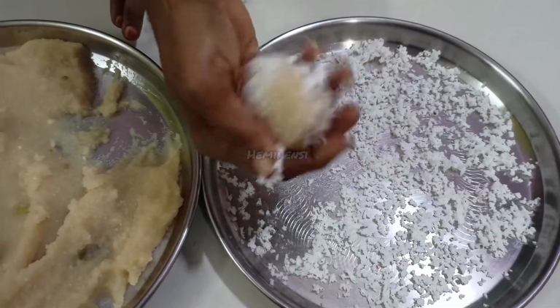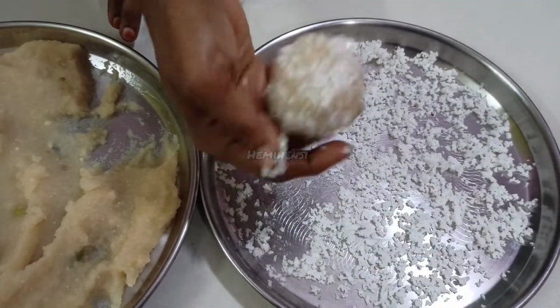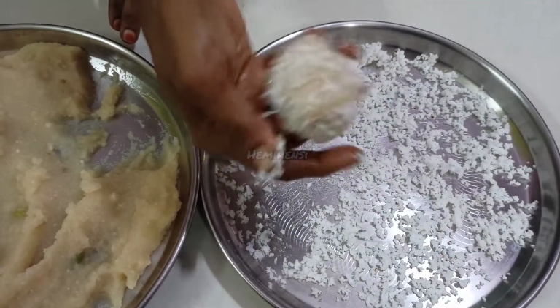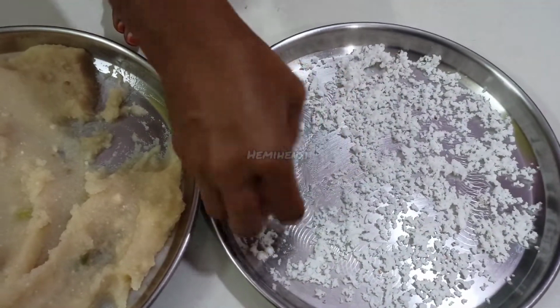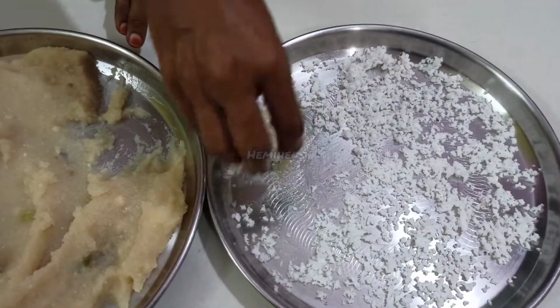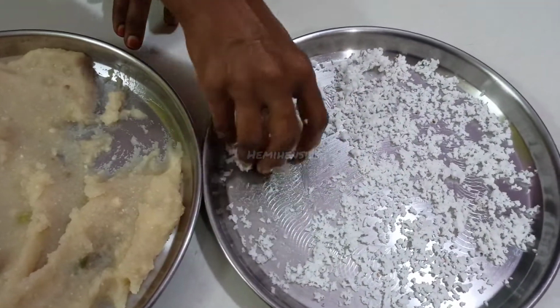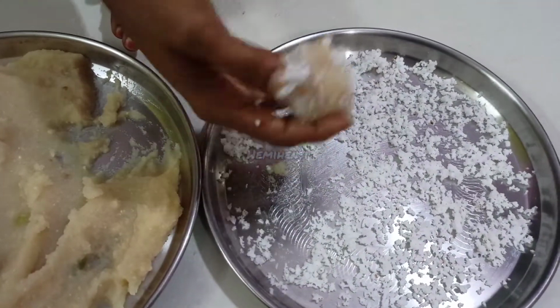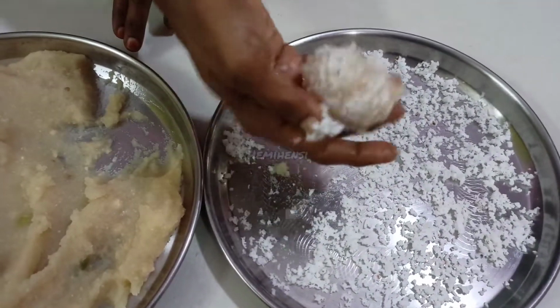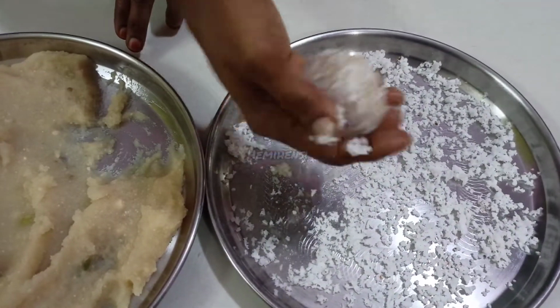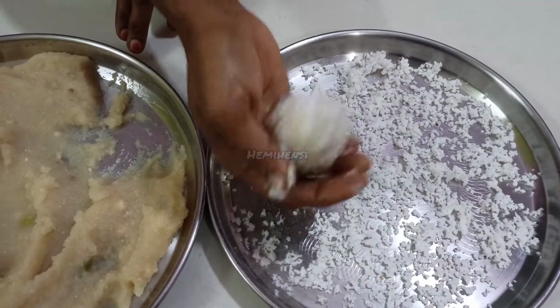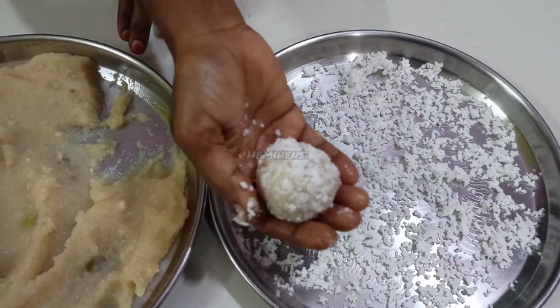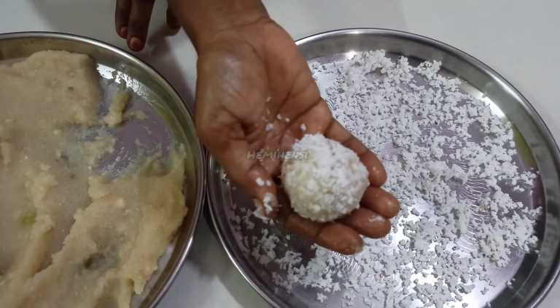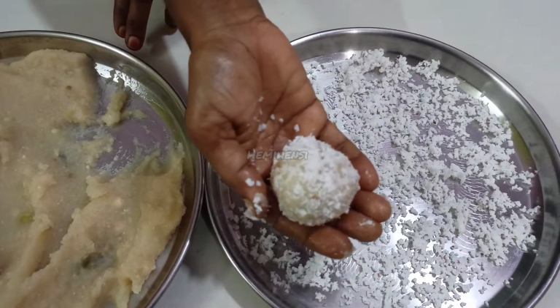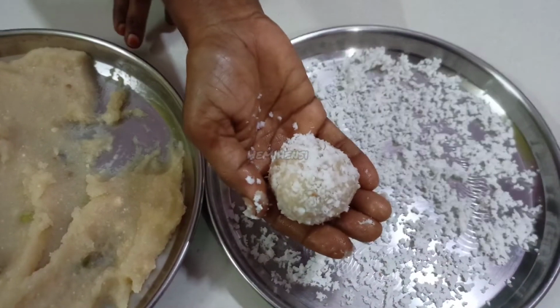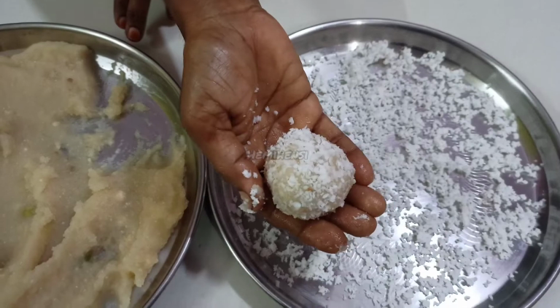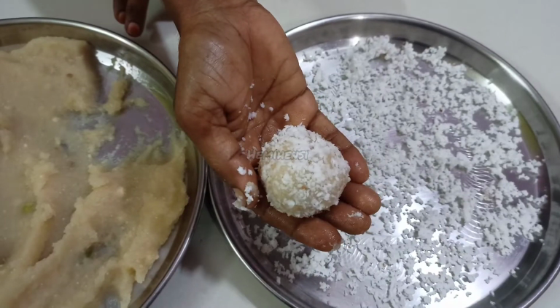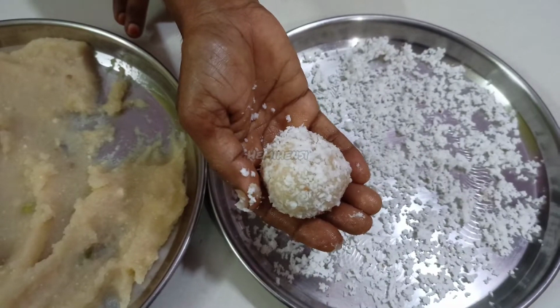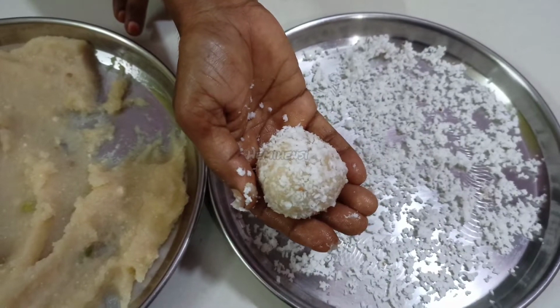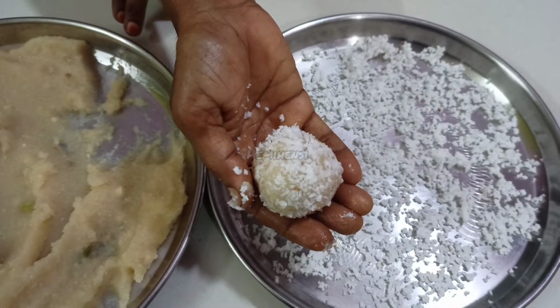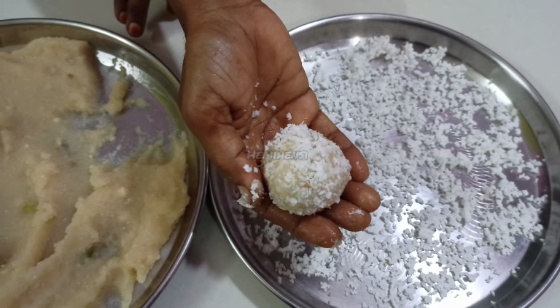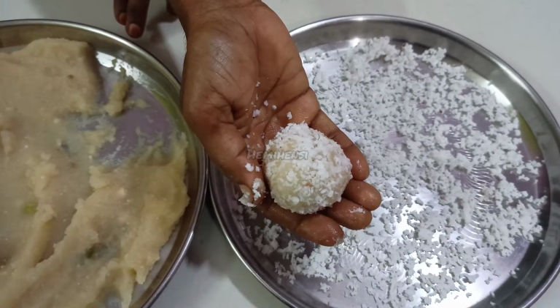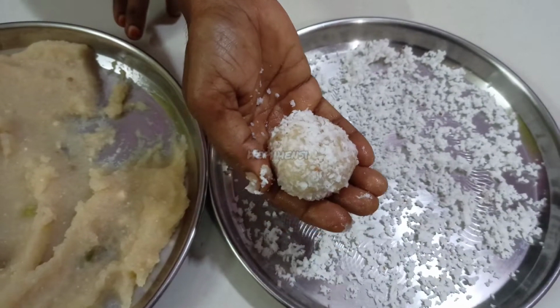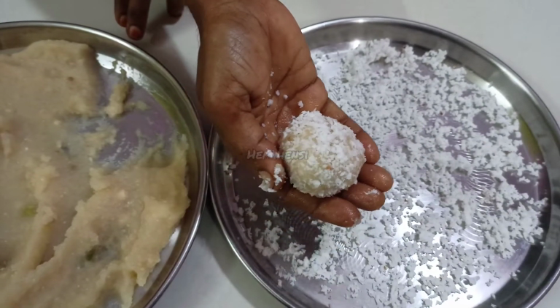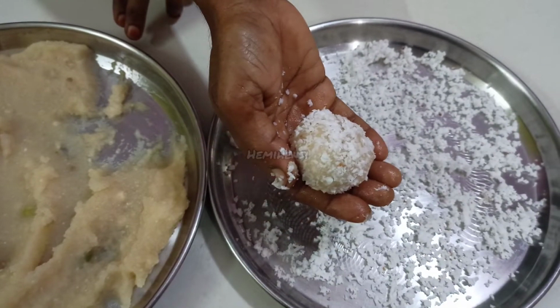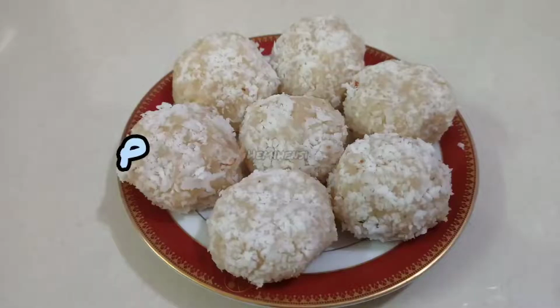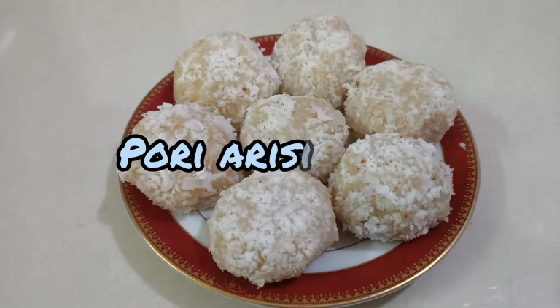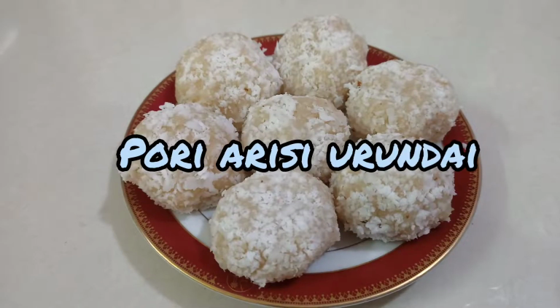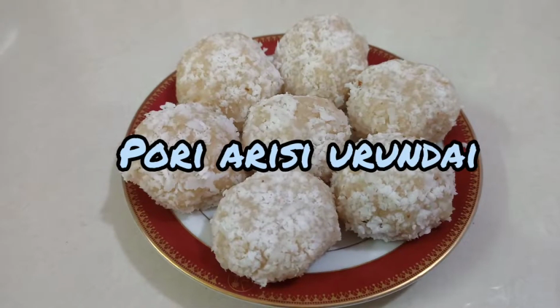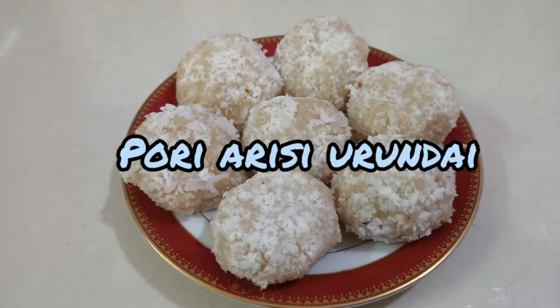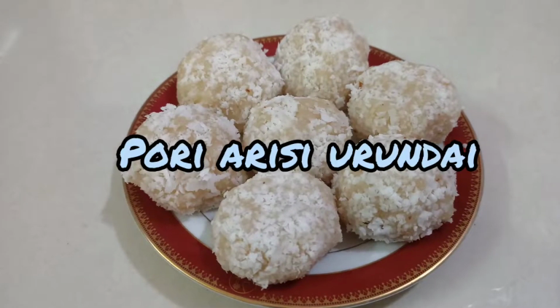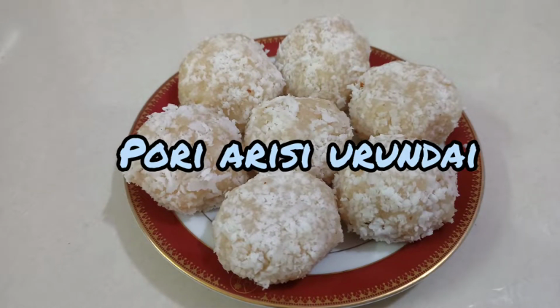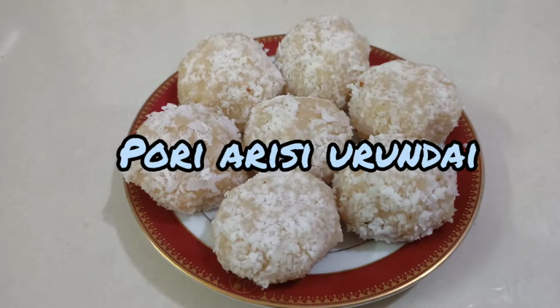That is the simple recipe for this porridge. If you want to make a comment, please don't forget to subscribe to the channel. Bye-bye.